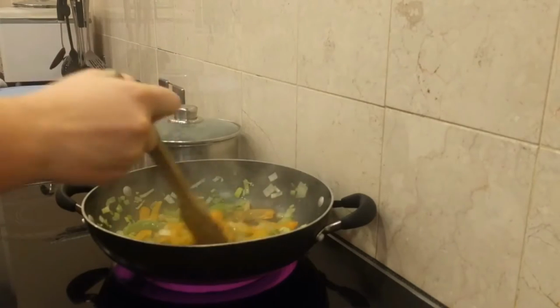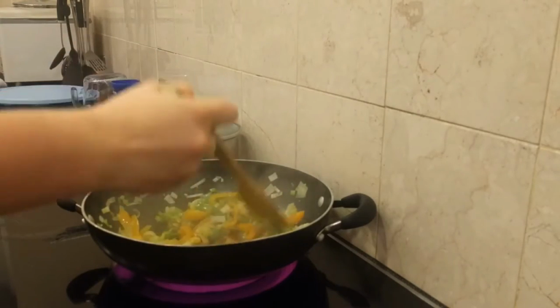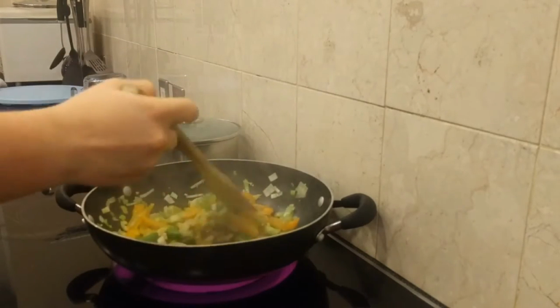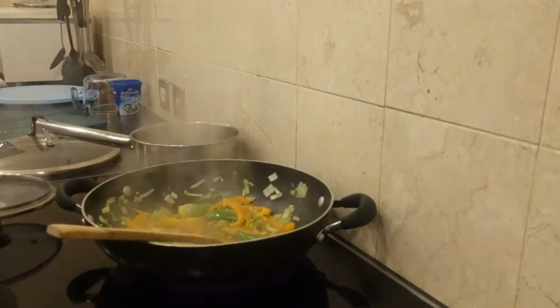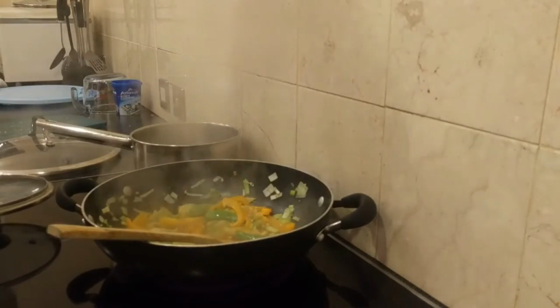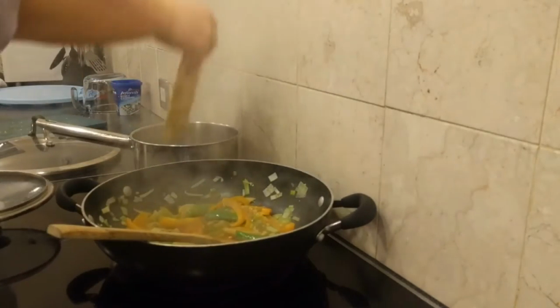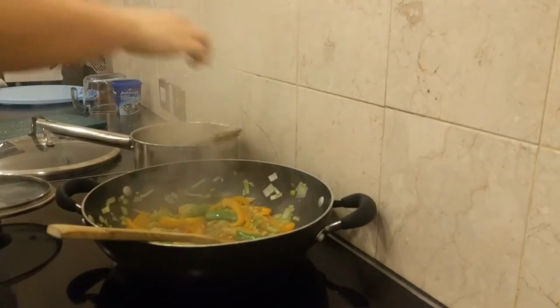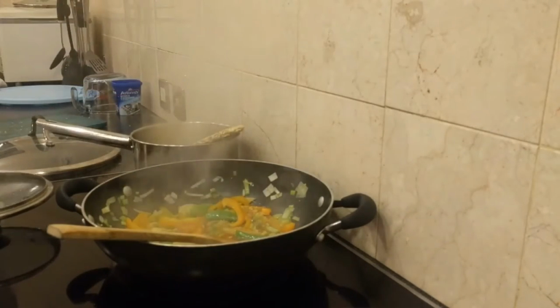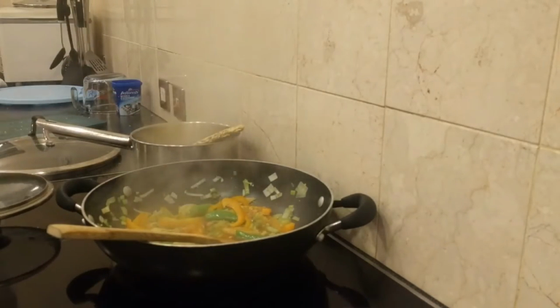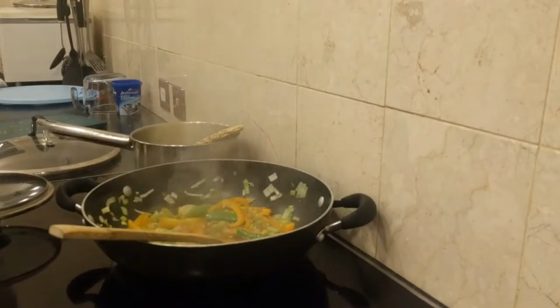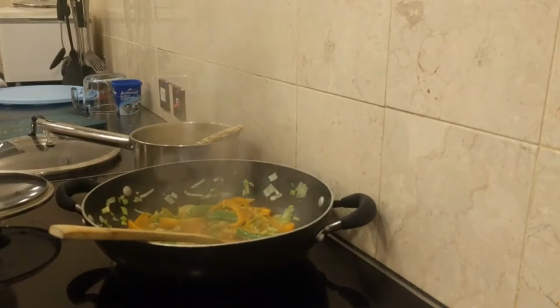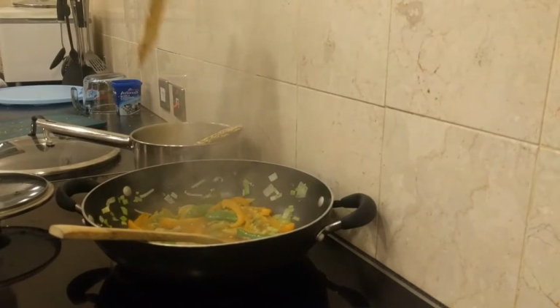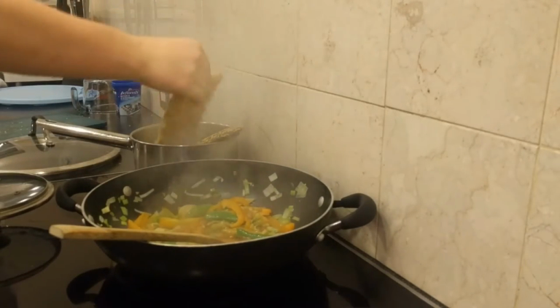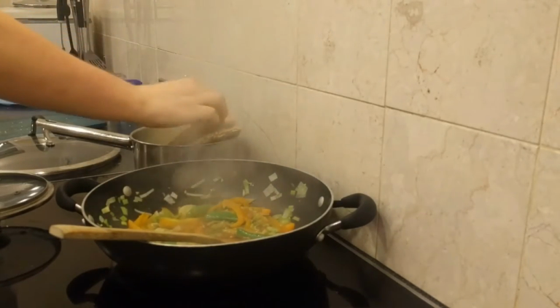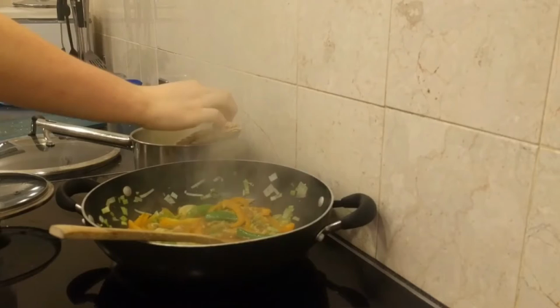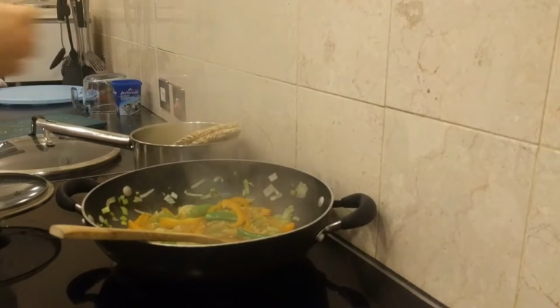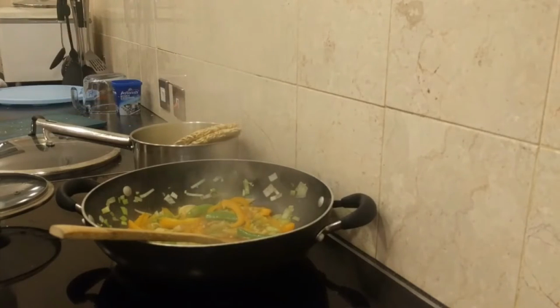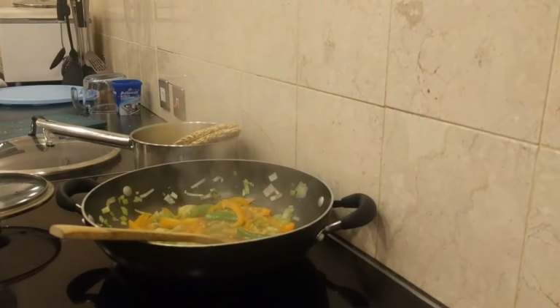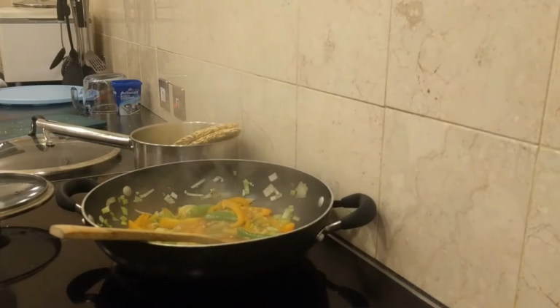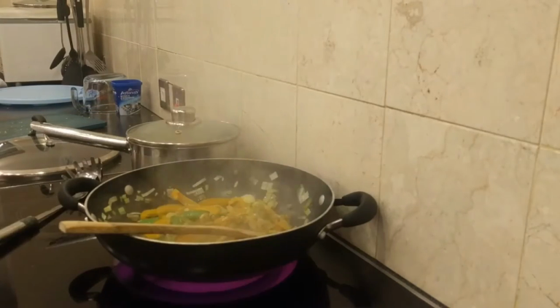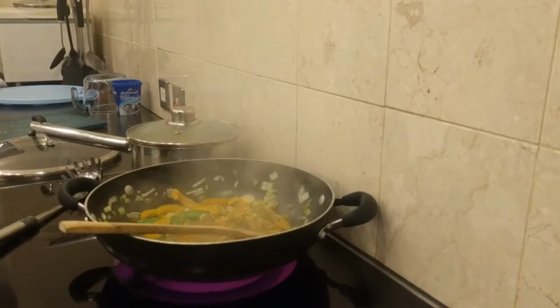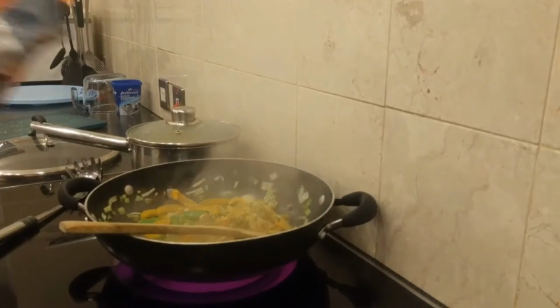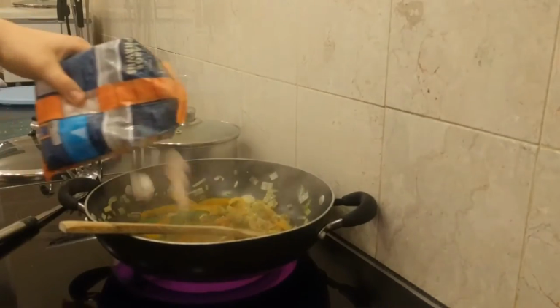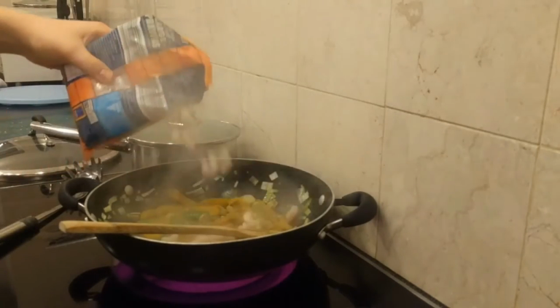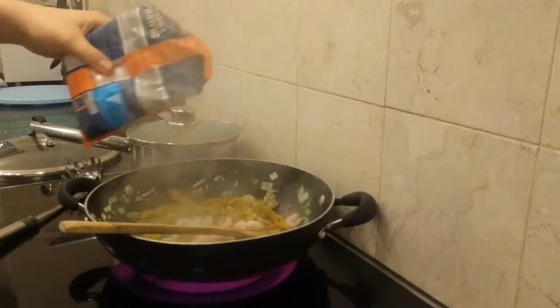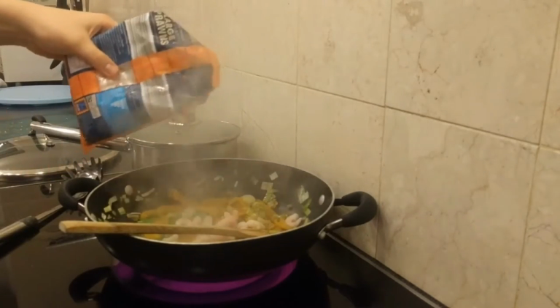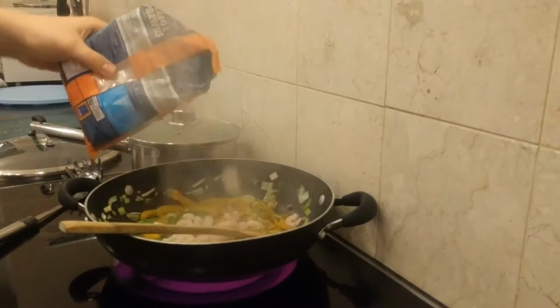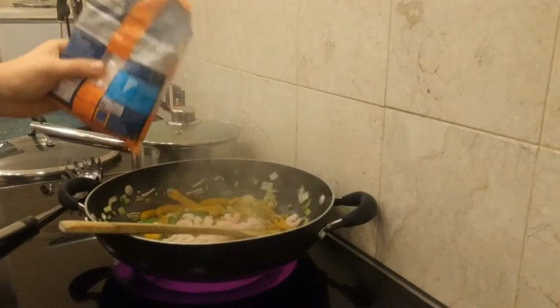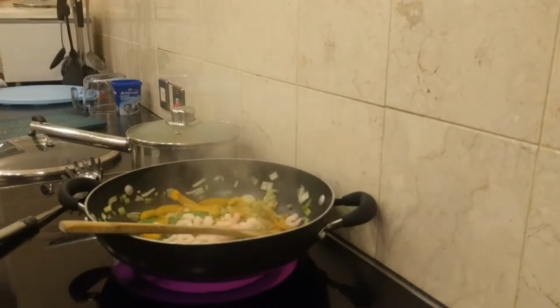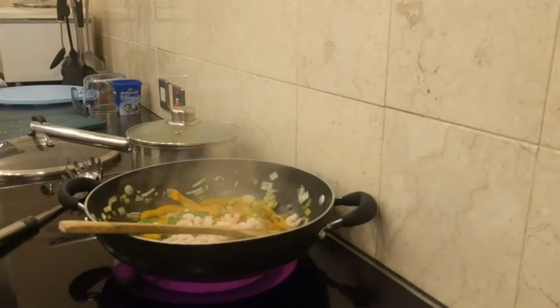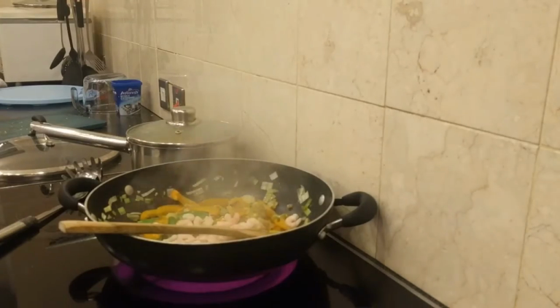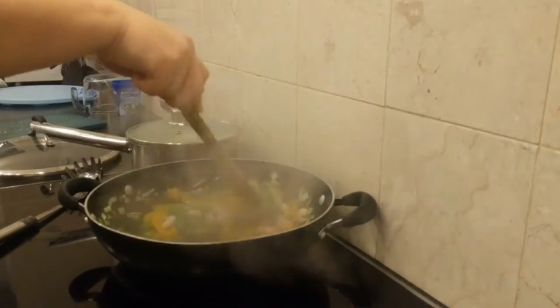Now it's time to add the egg noodles to some boiling water. Just drop them in and when they get soft, push them down under the water. Add some prawns to the mix — fresh or frozen is fine — and just stir them in.